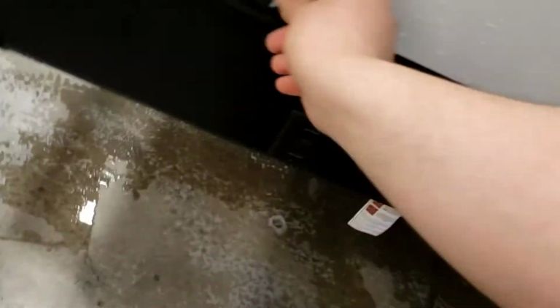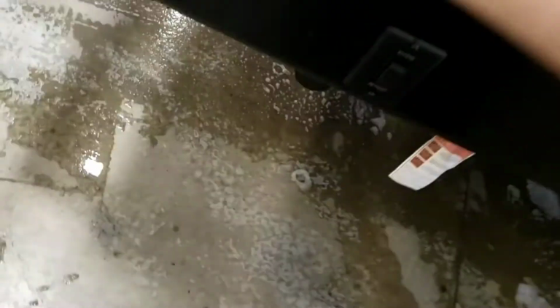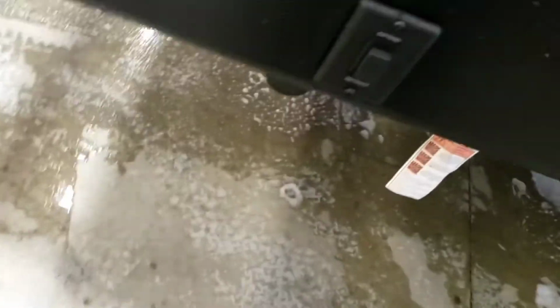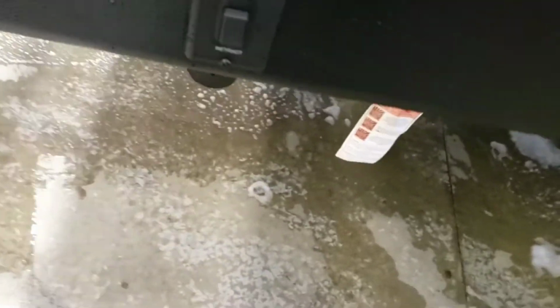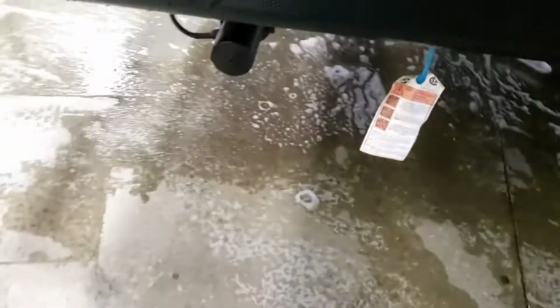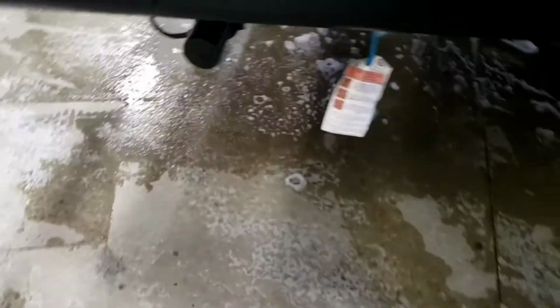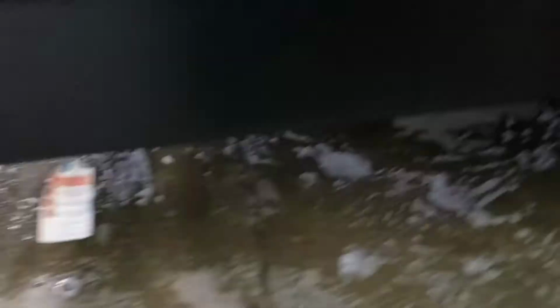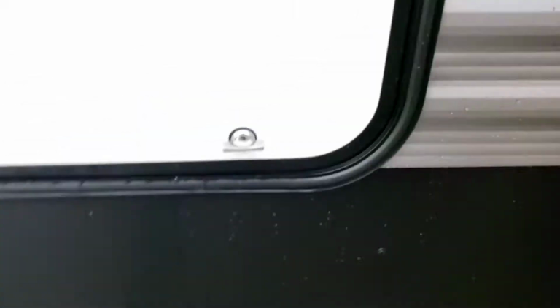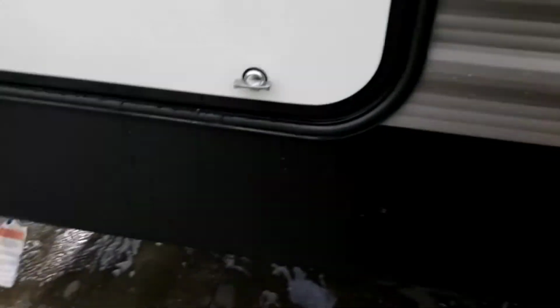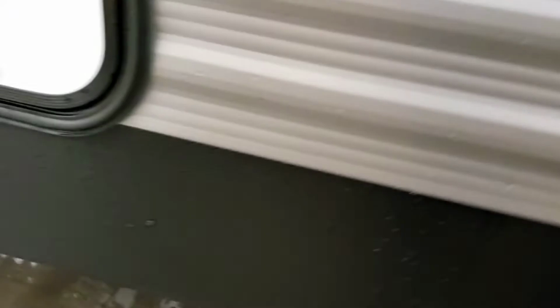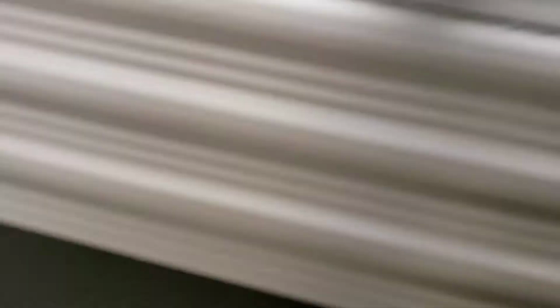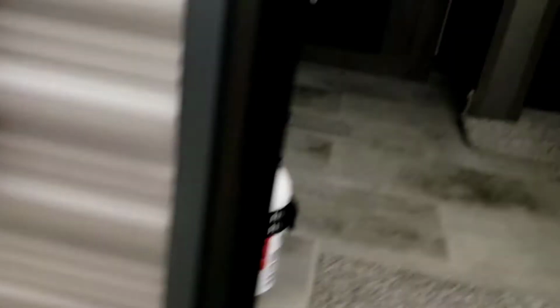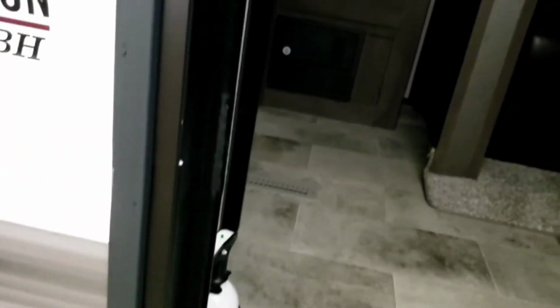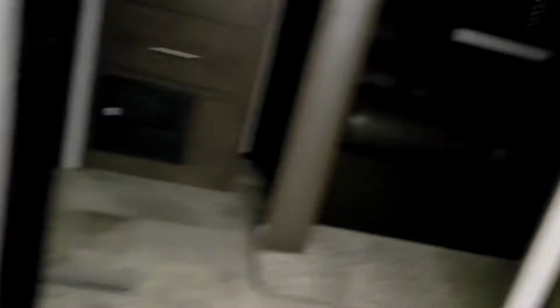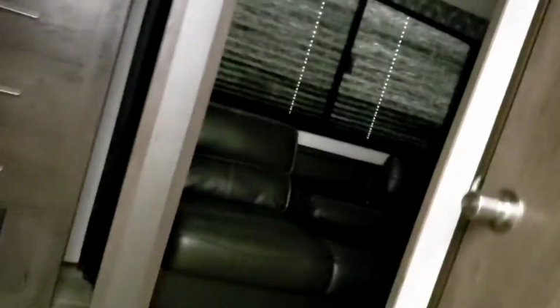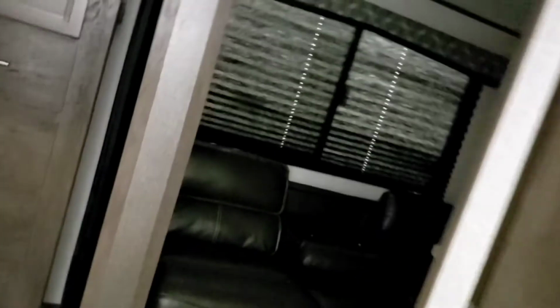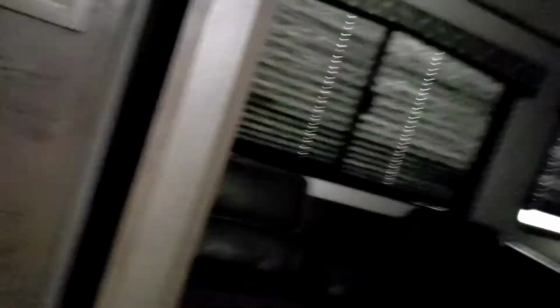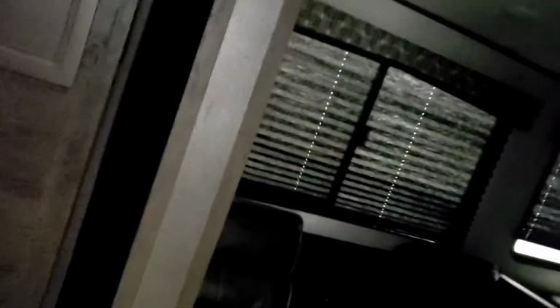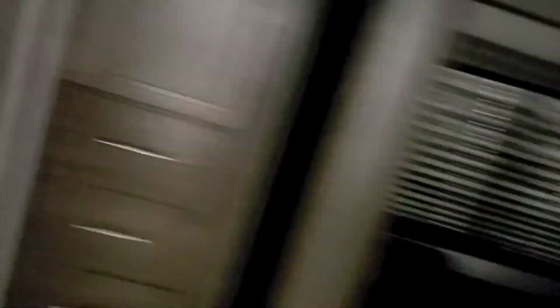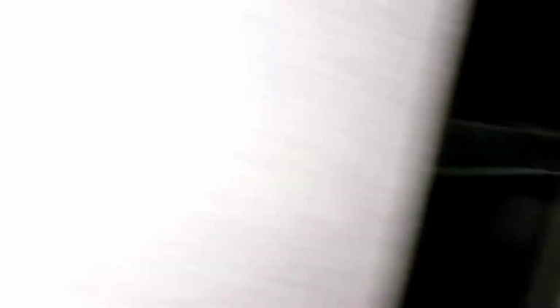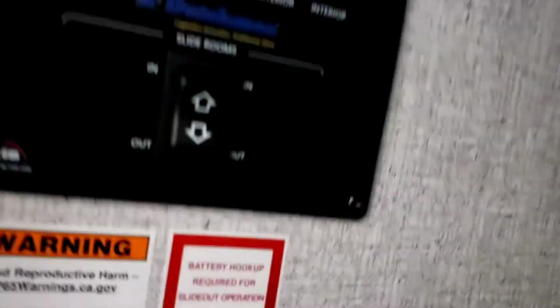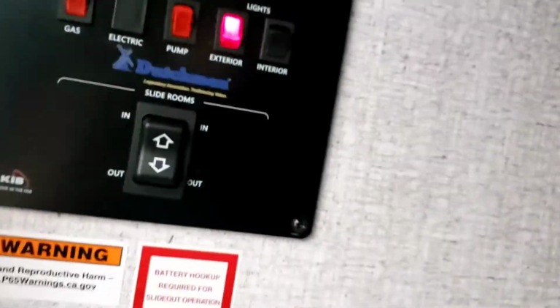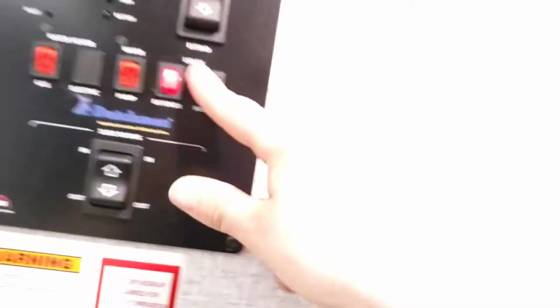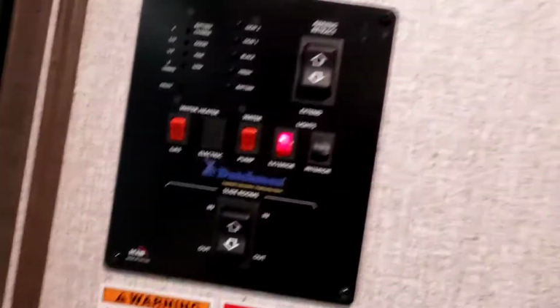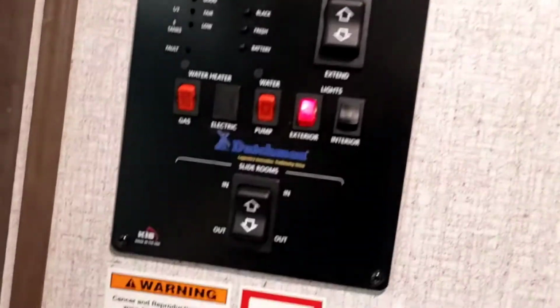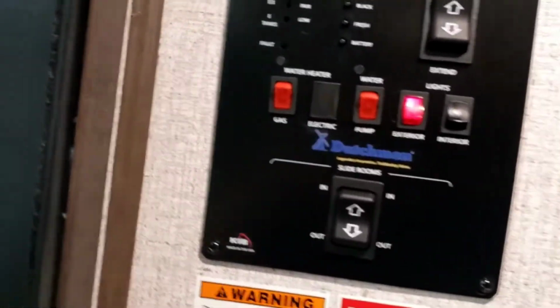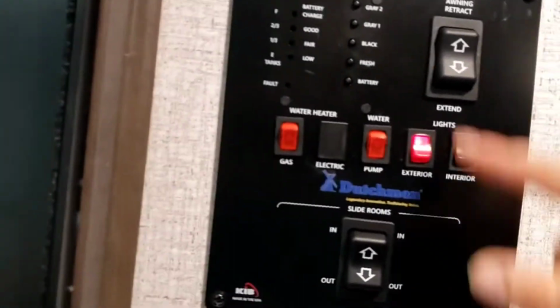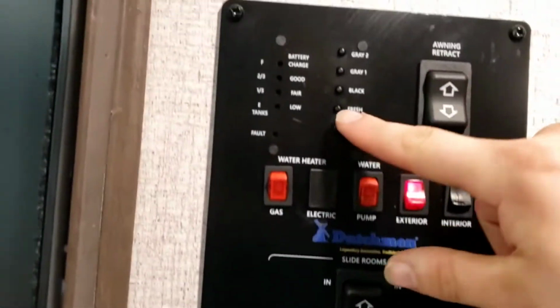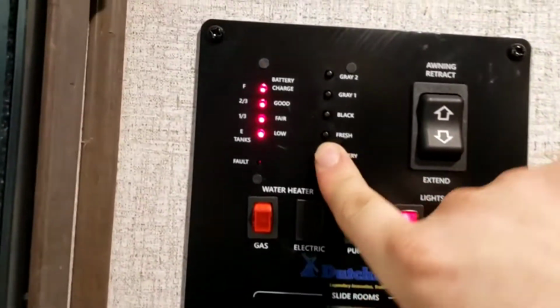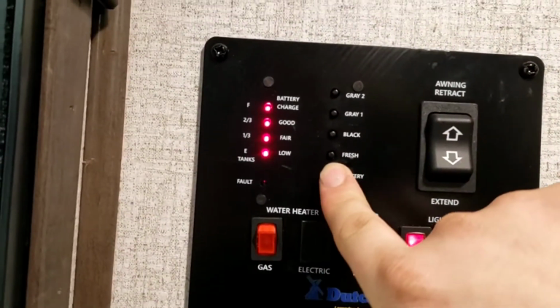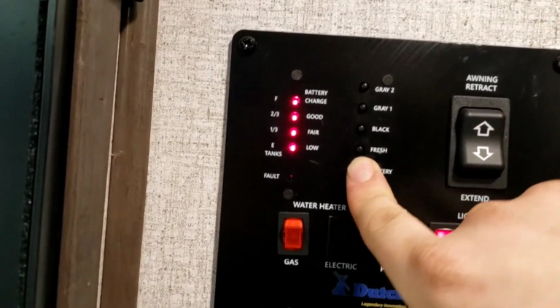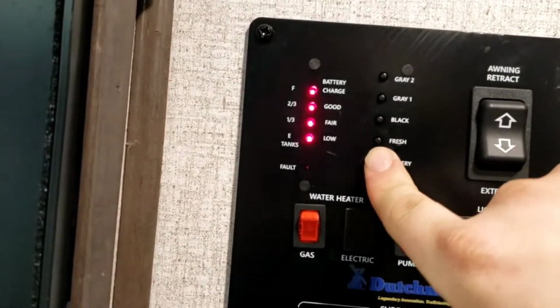The rear jack works the same as the front ones — remember, stabilizer jacks, not leveling jacks. Now we'll start inside. Turn the interior lights on — here's your monitoring panel where you can read battery level (it'll always read full when you're plugged in), fresh tank, black tank, gray one, and gray two.